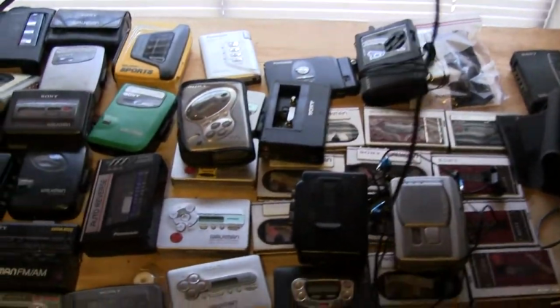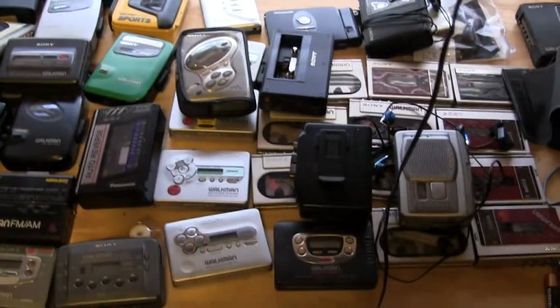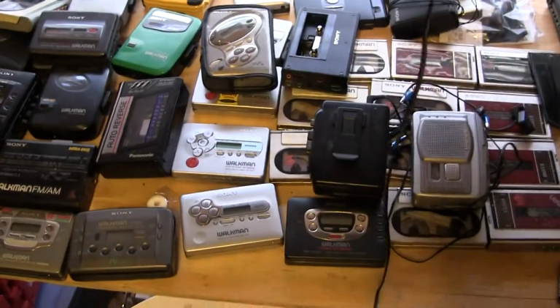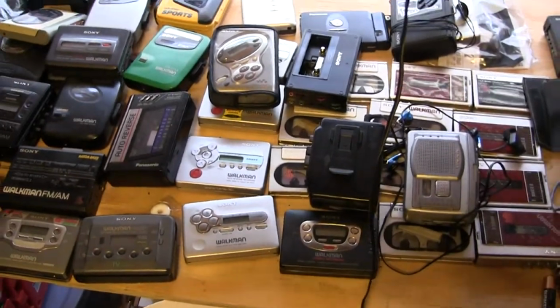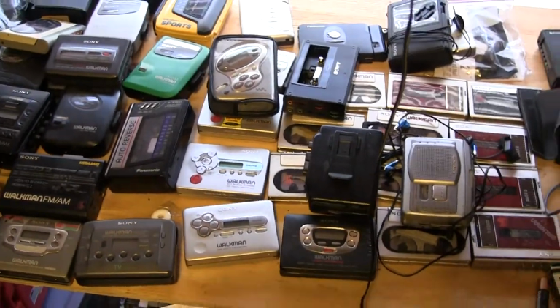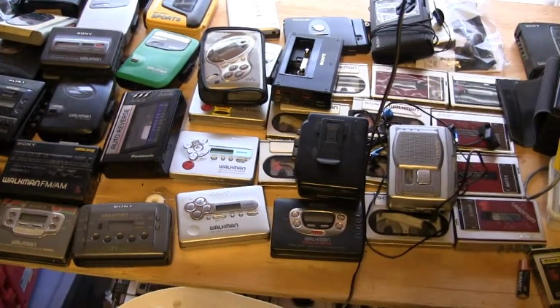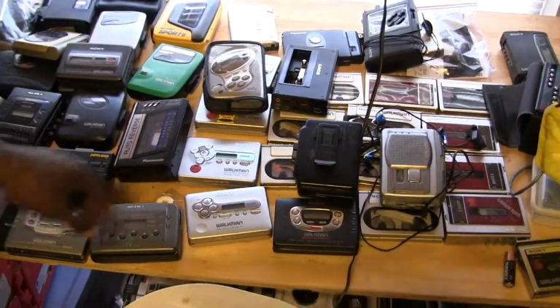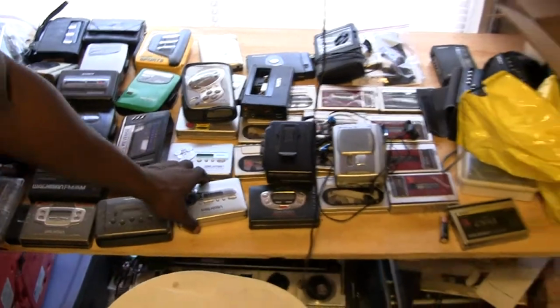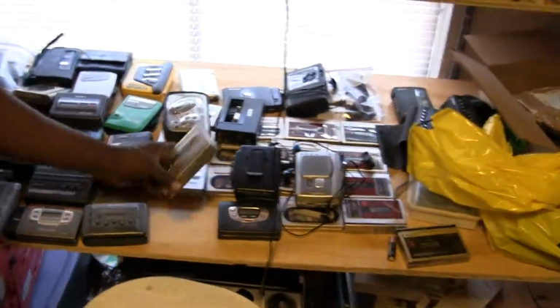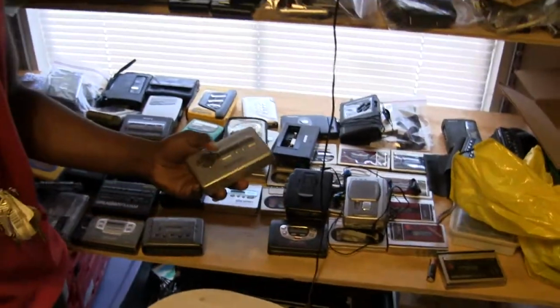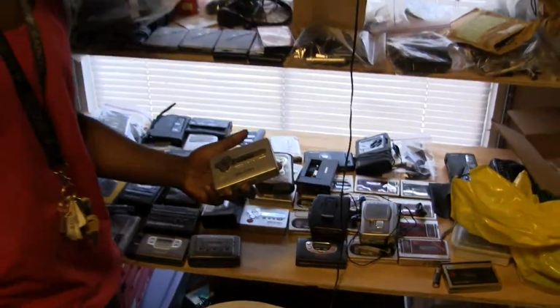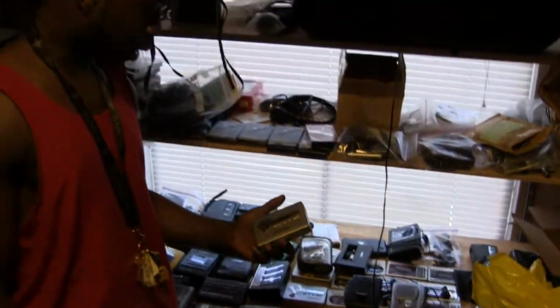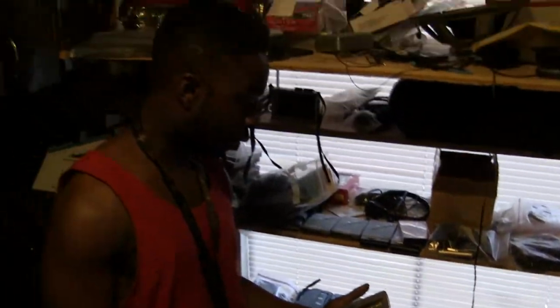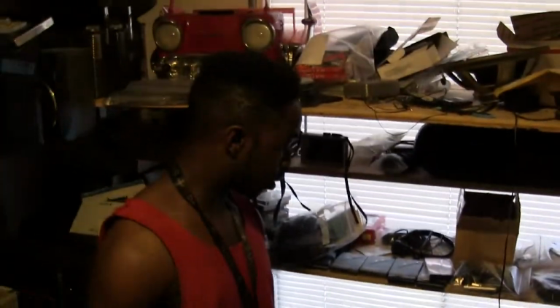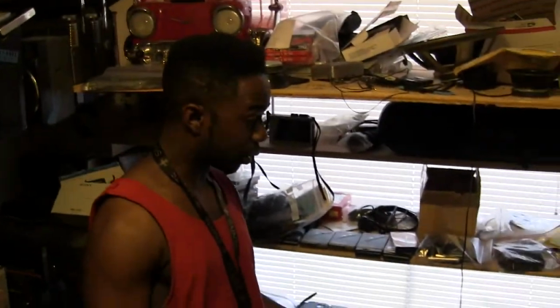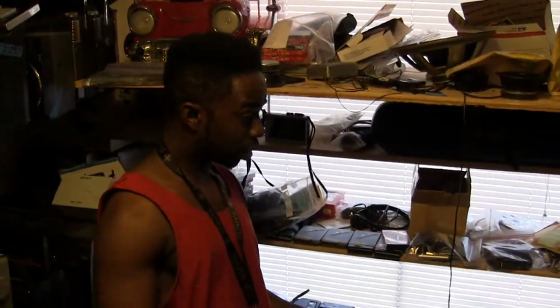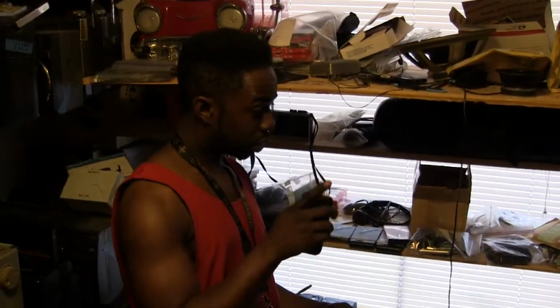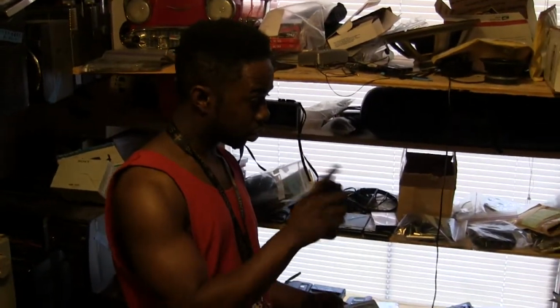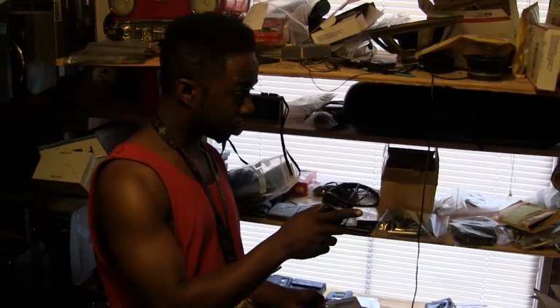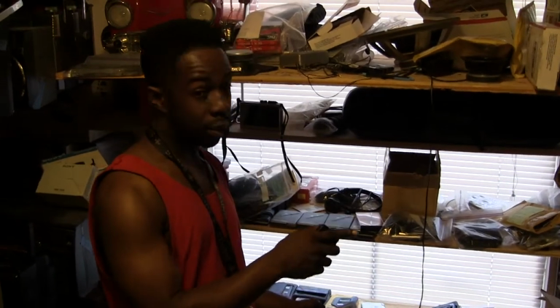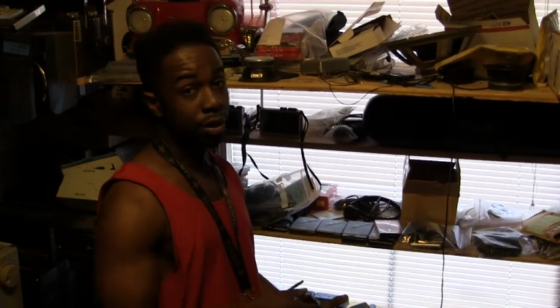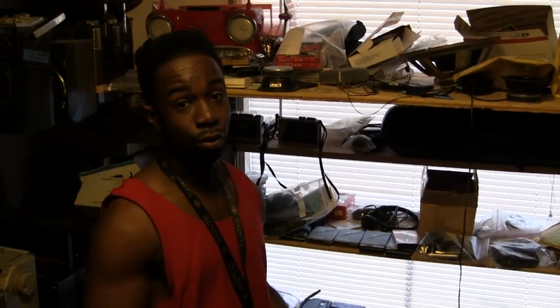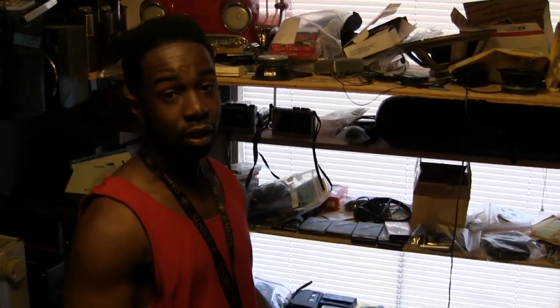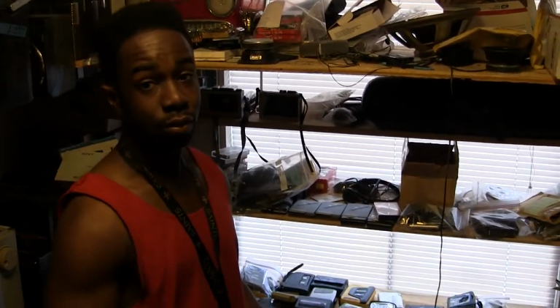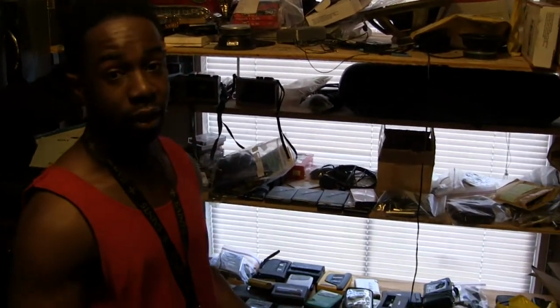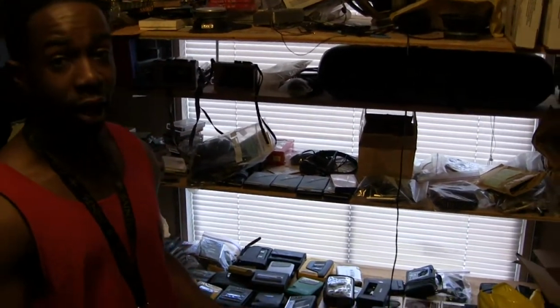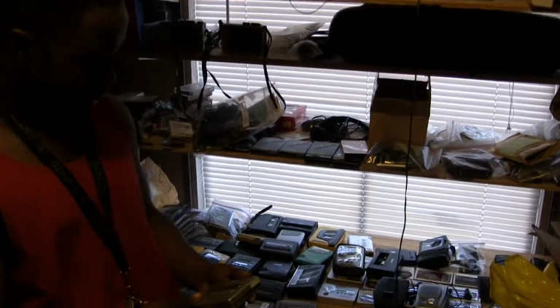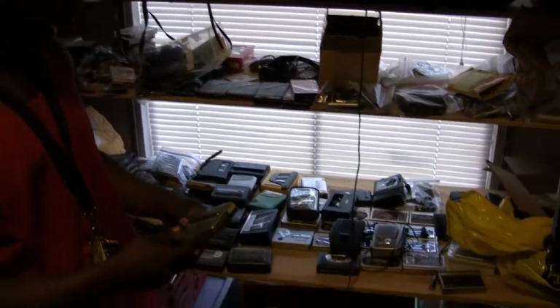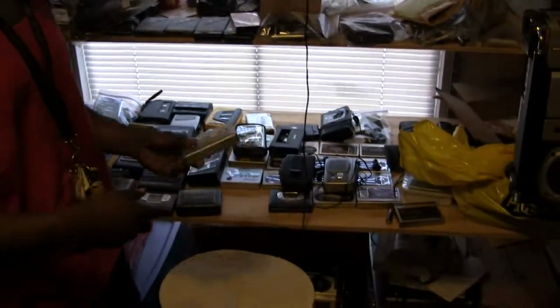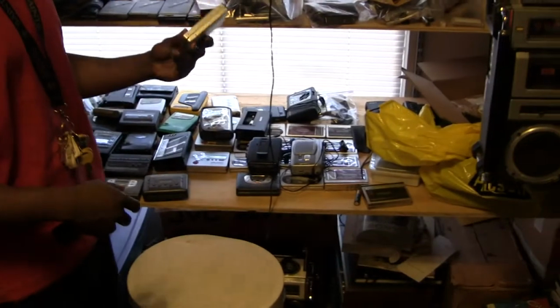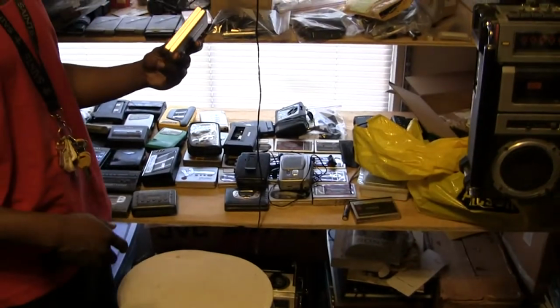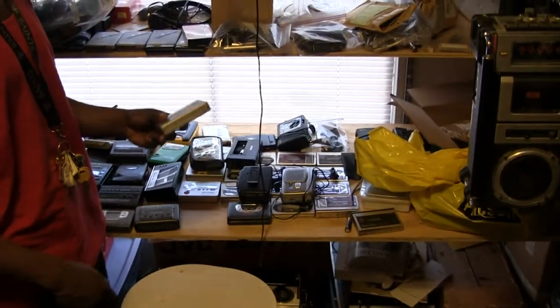And here are some Walkmans. What were you looking at there, sir? I was checking this one out. Came back to check out some more stuff — I didn't even know you had the Walkmans. And you are? I am Team Solid Gold.